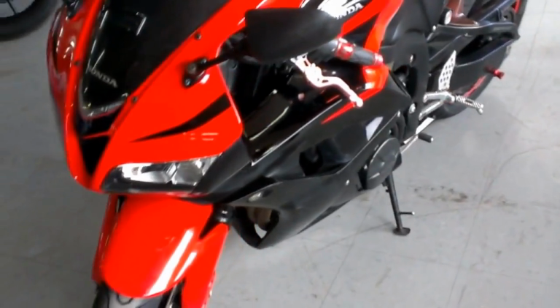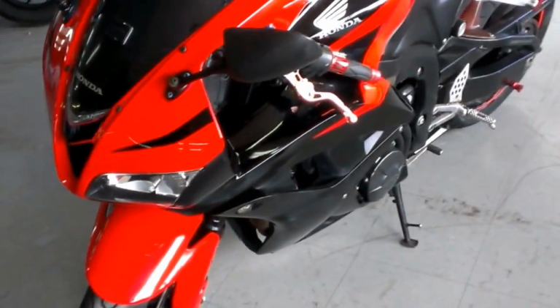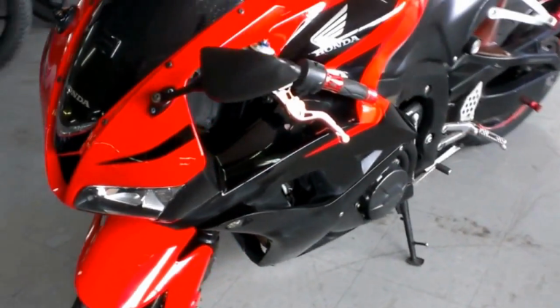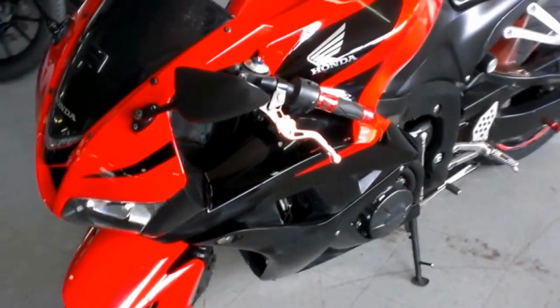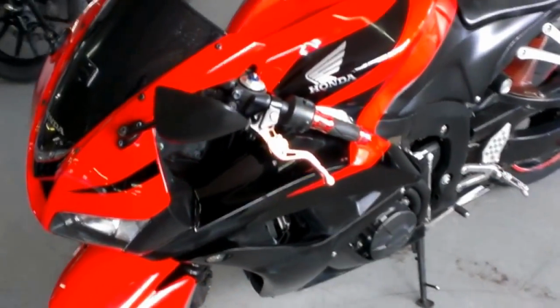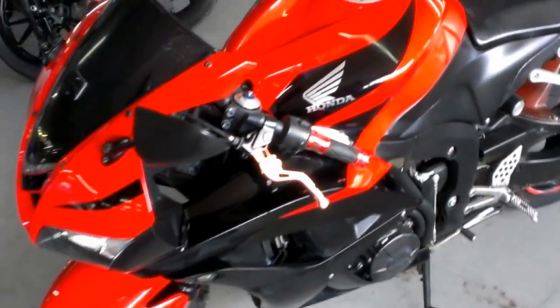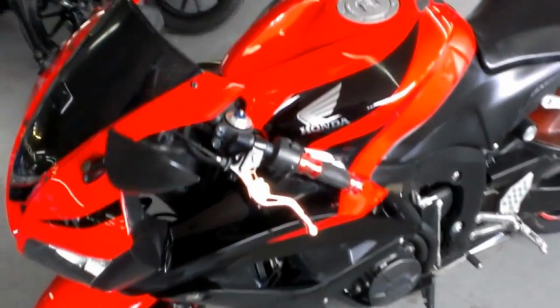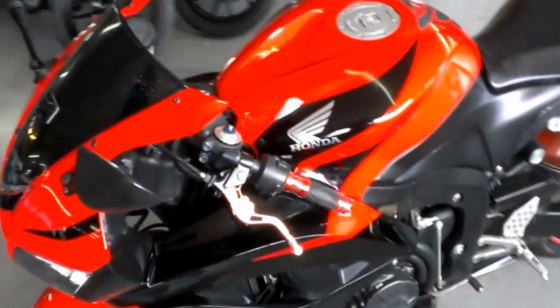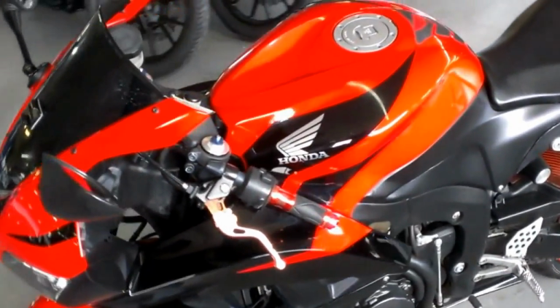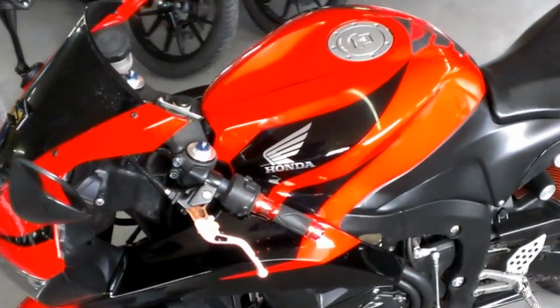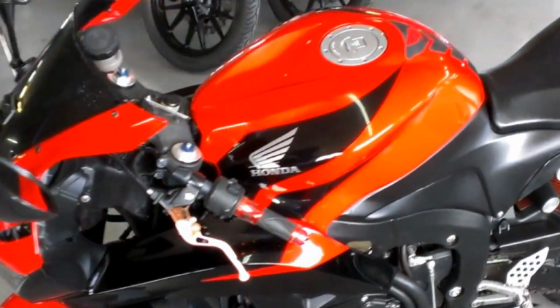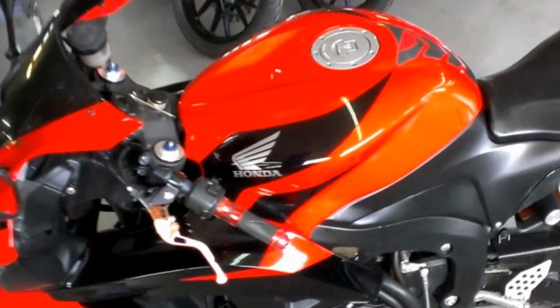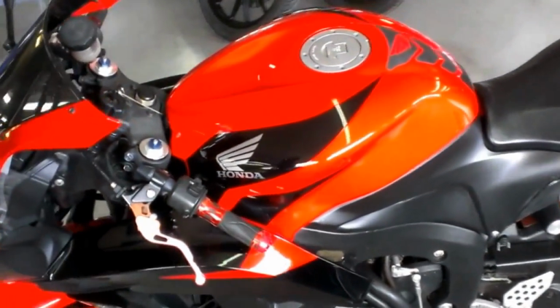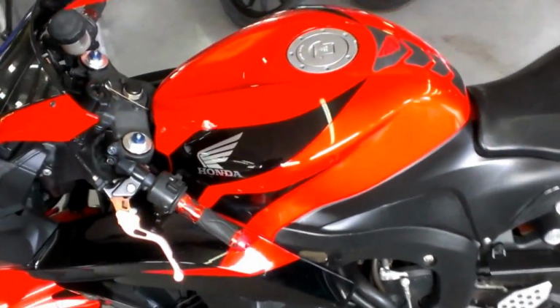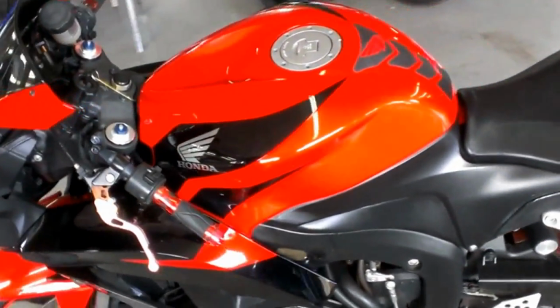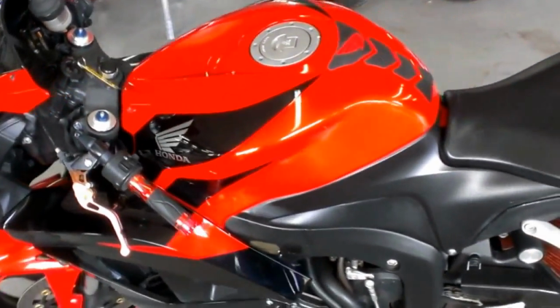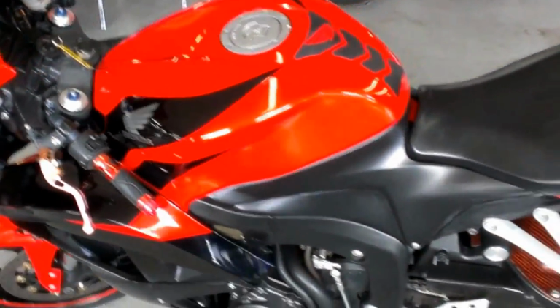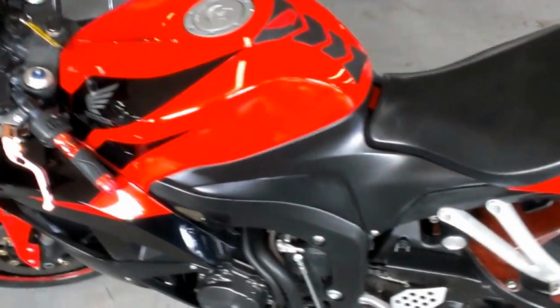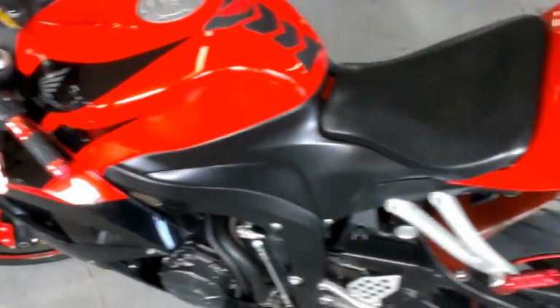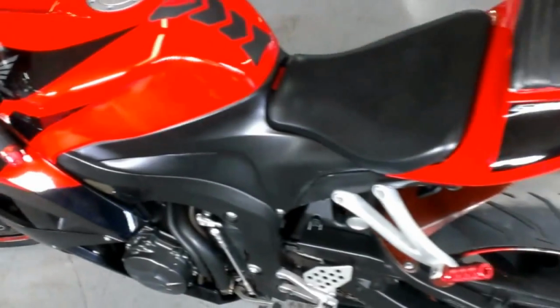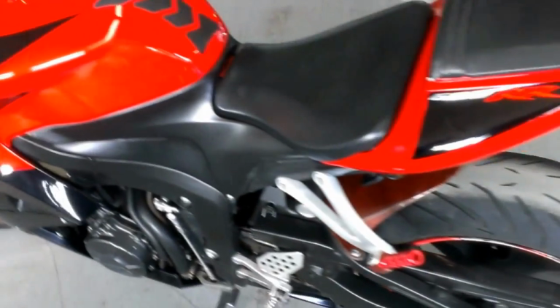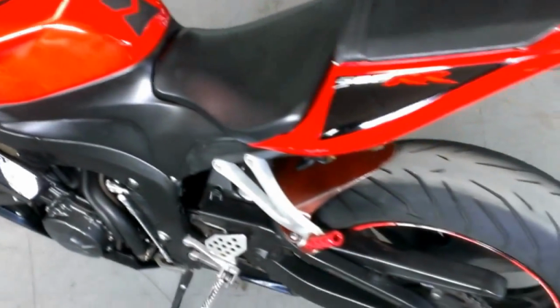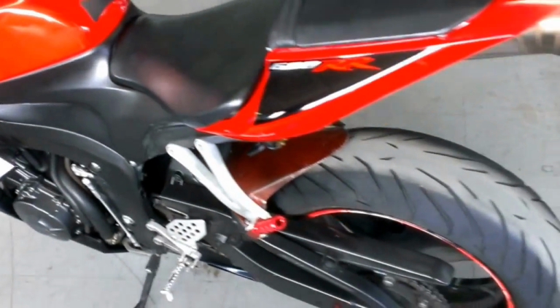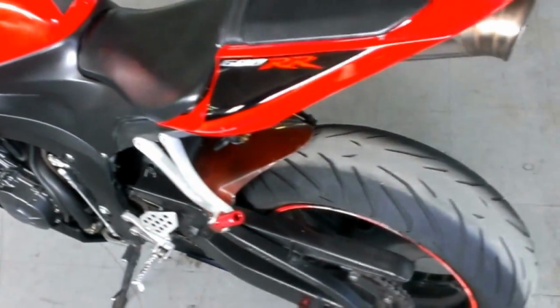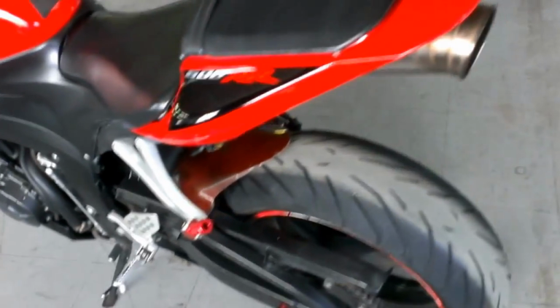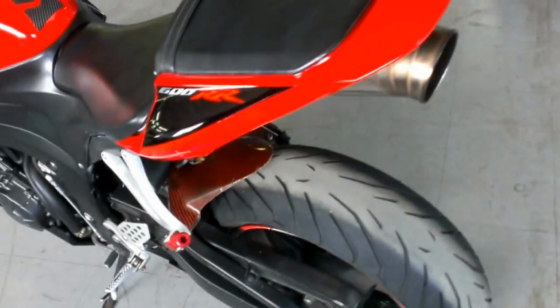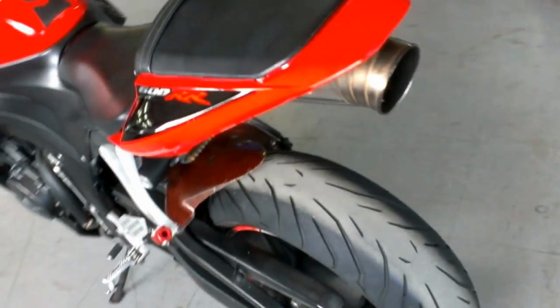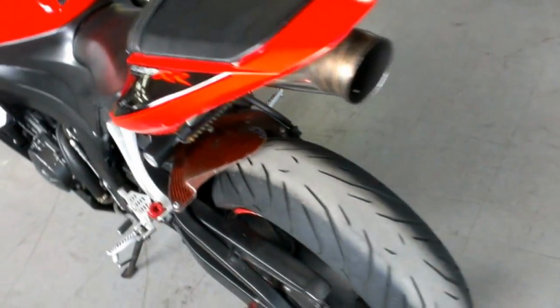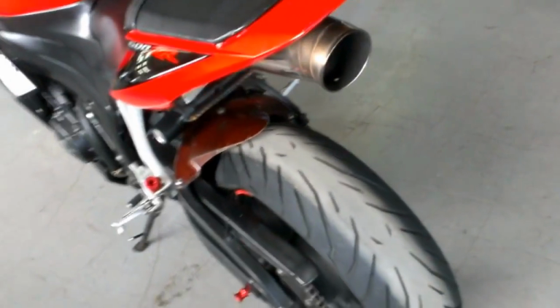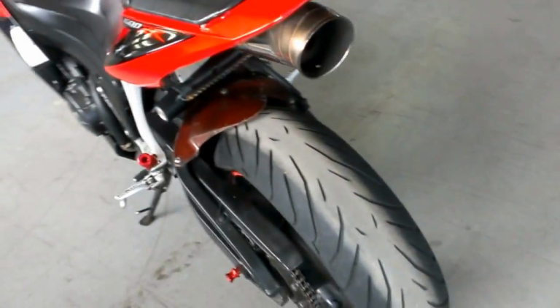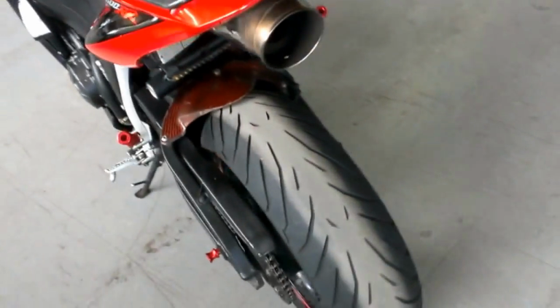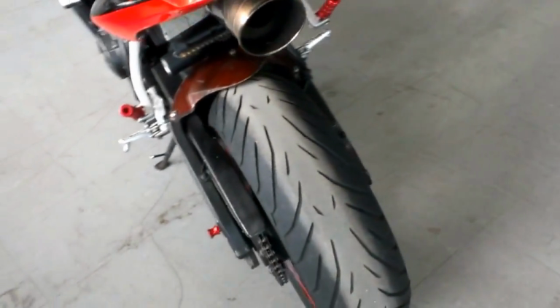This is a very sharp RR. Runs strong, needs nothing and is ready for the streets. All the fluids have been changed. This bike has been inspected and includes a six-month warranty.